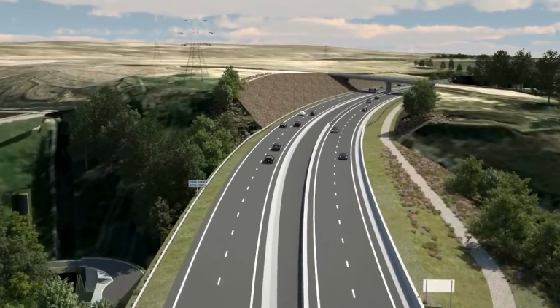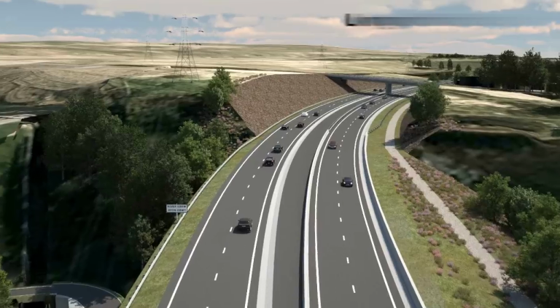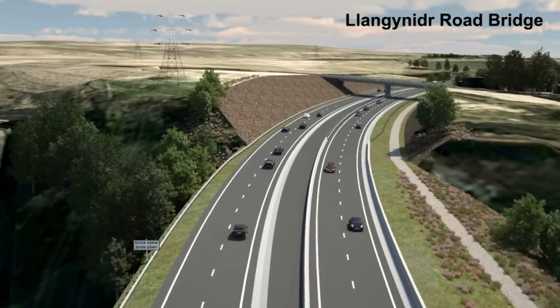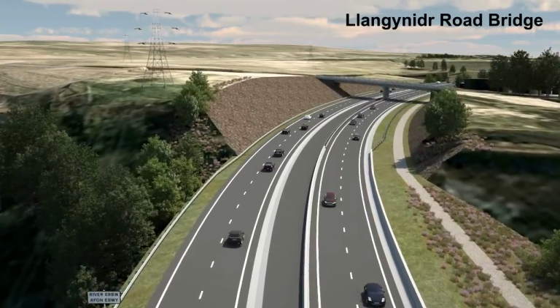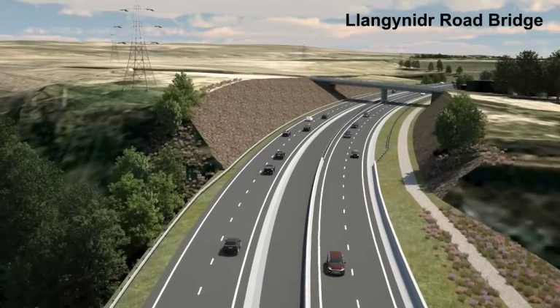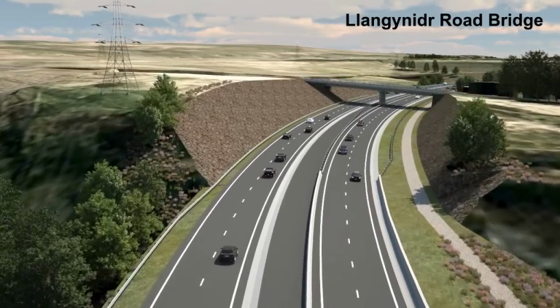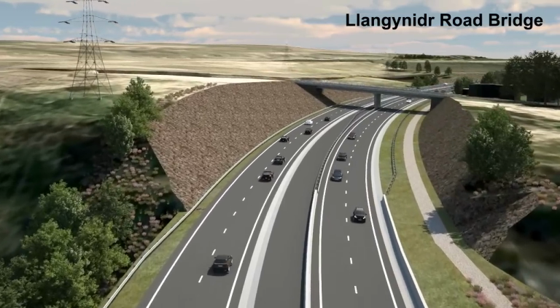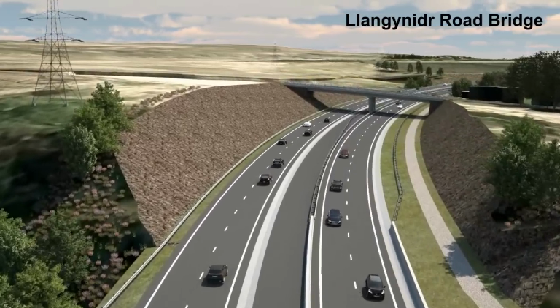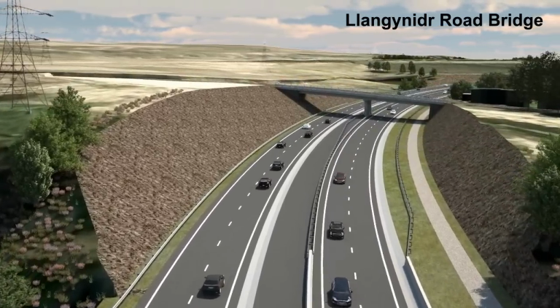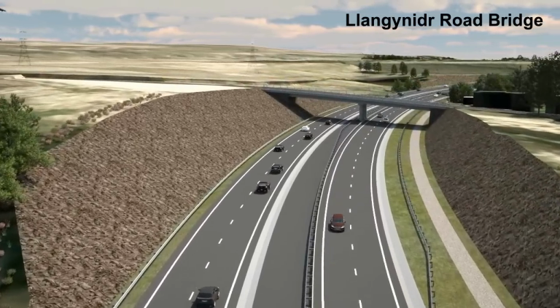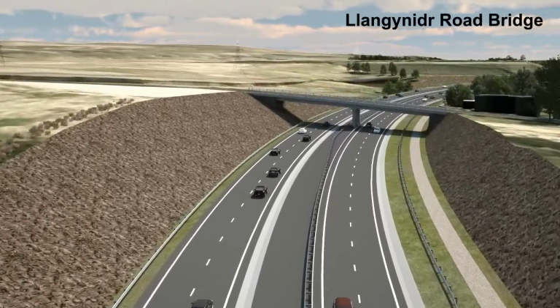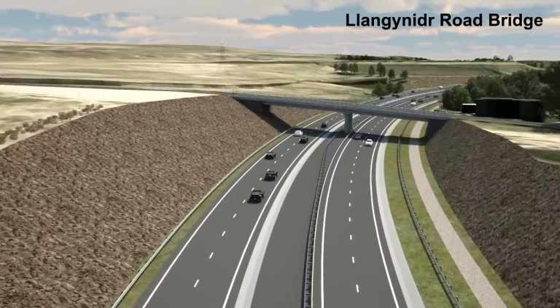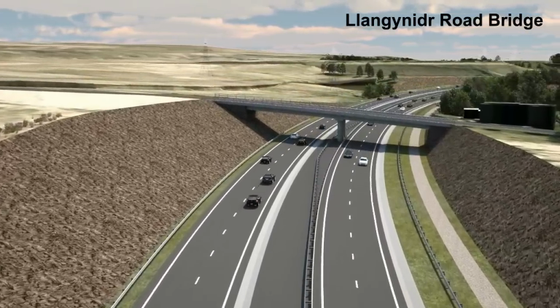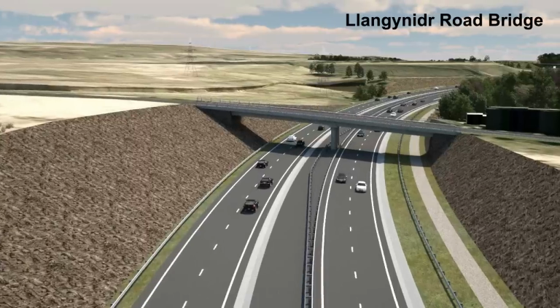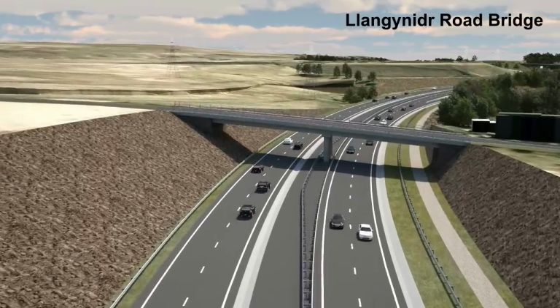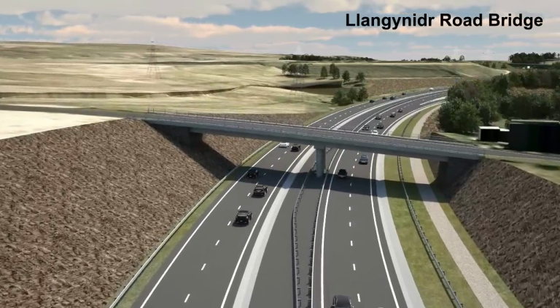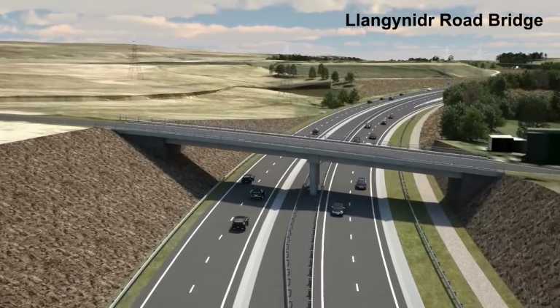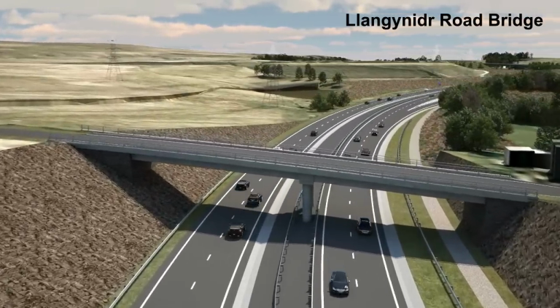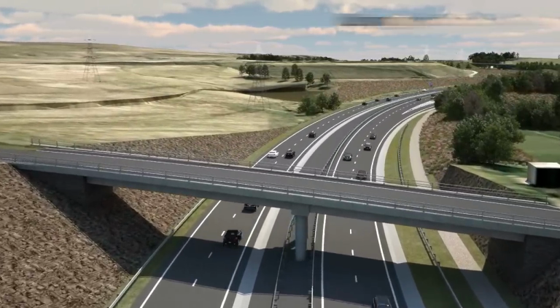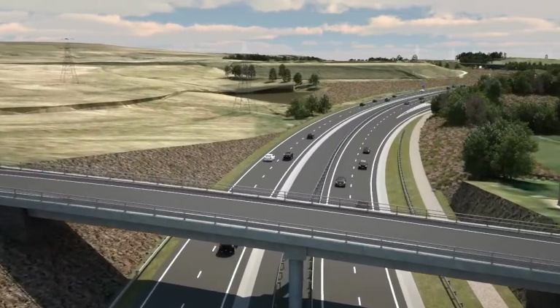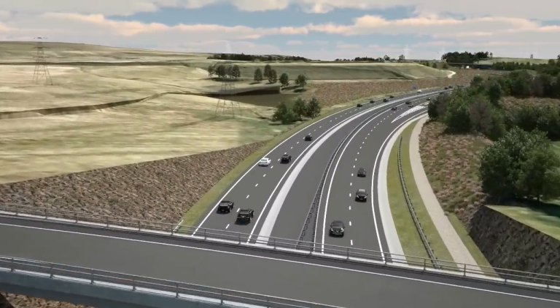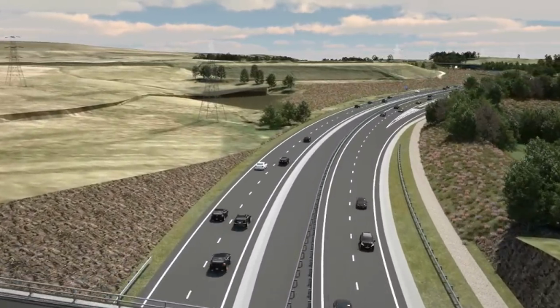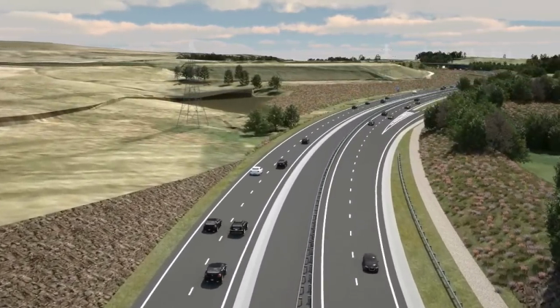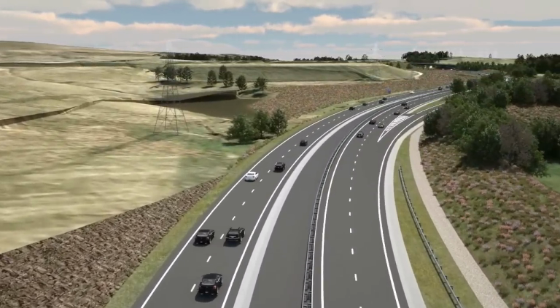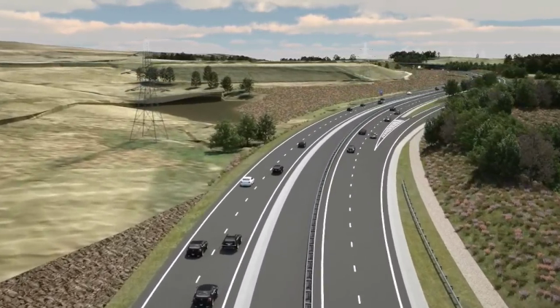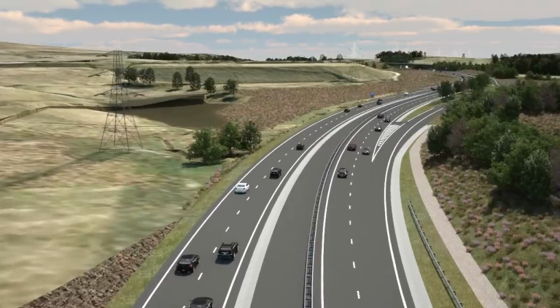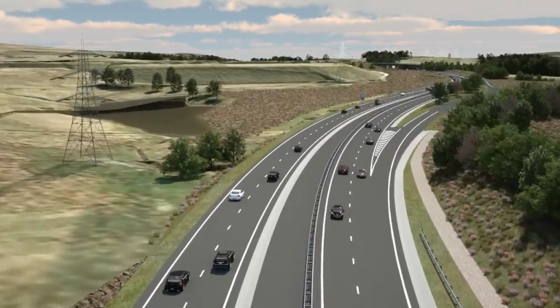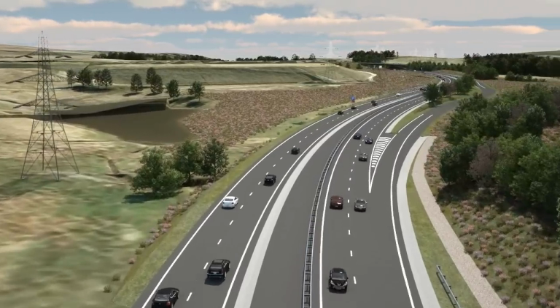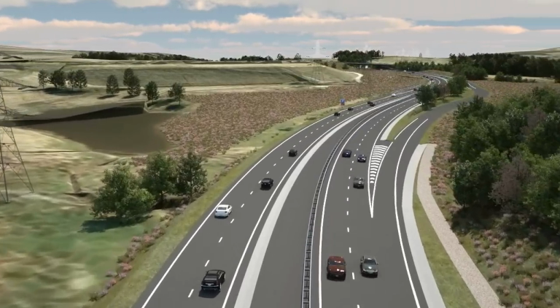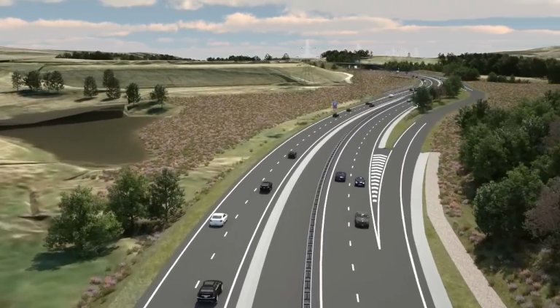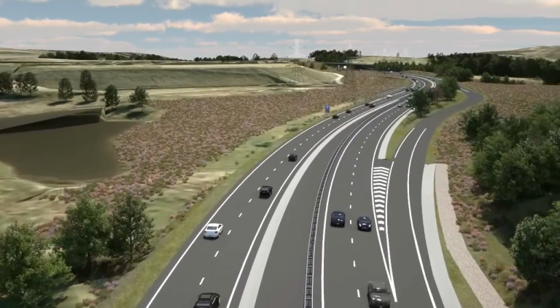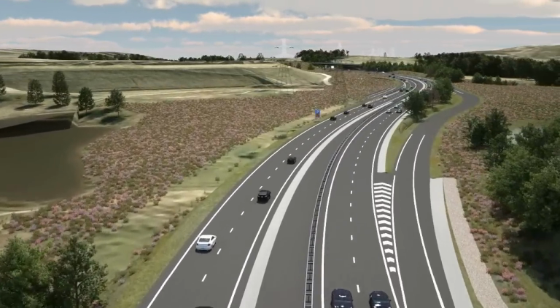Passing in front of the Carnagh Reservoir, the embankment and underpass carries the road and cycle track across the River Ebo. It enters the Llan Gynadar Cut and passes under Llan Gynadar Road on a bridge.